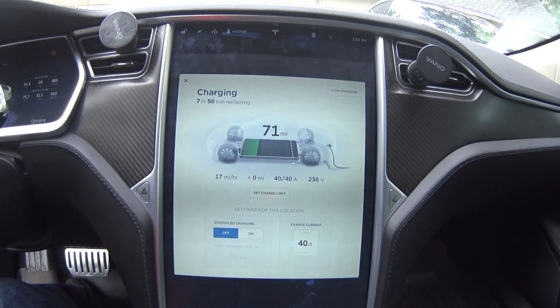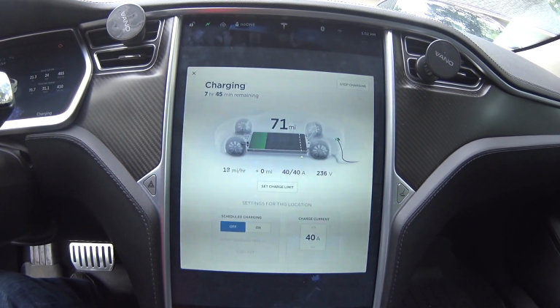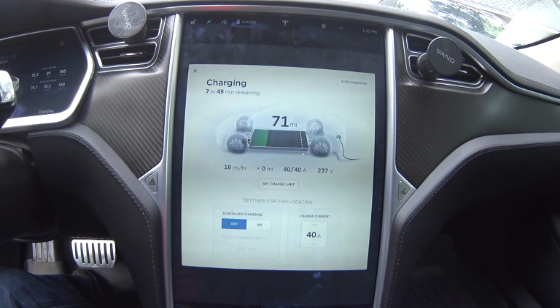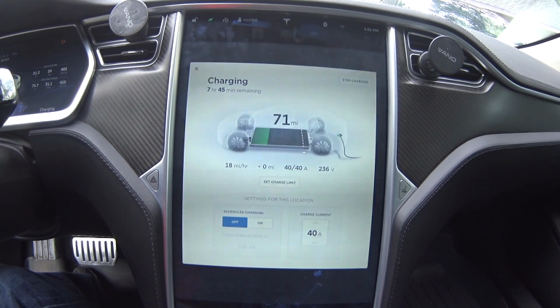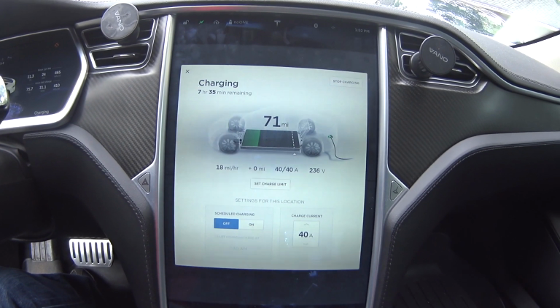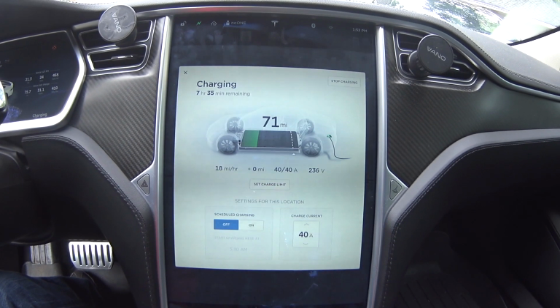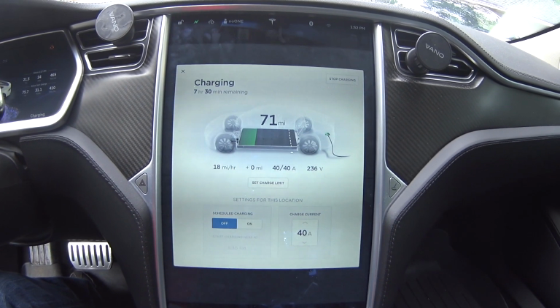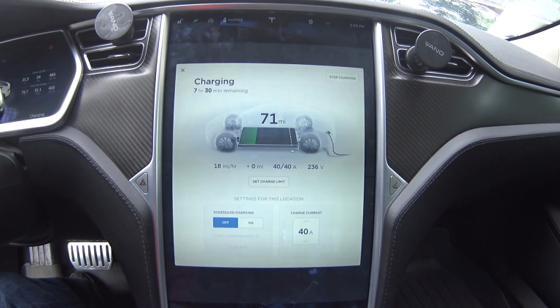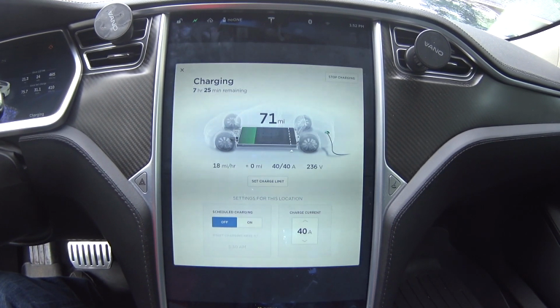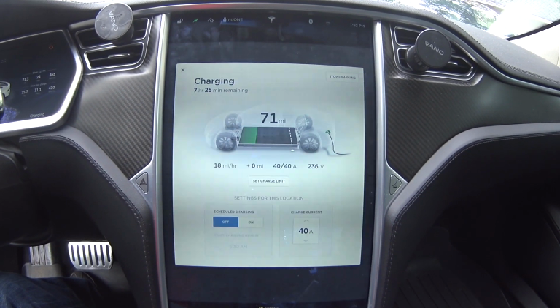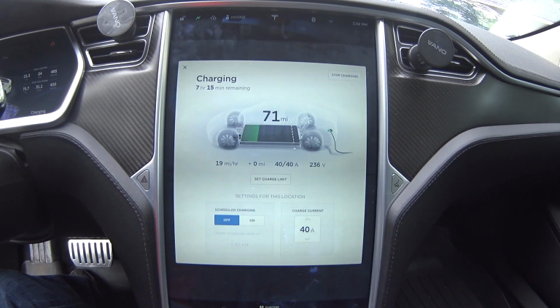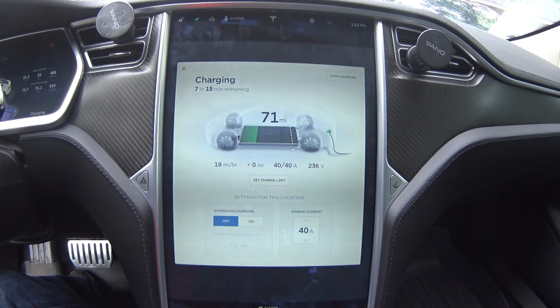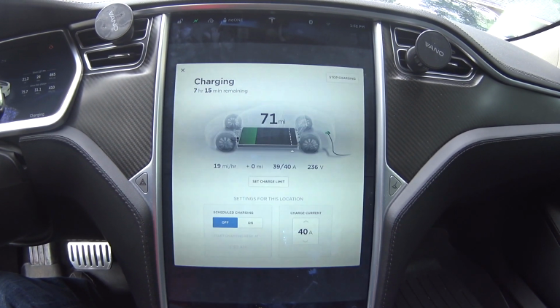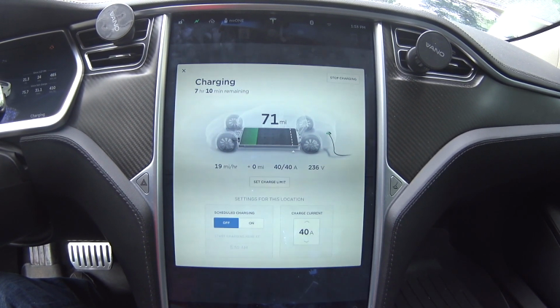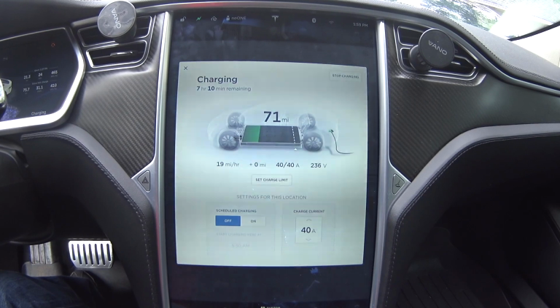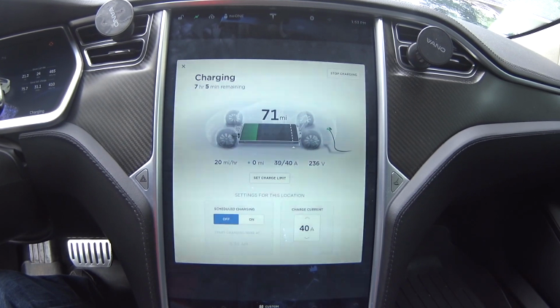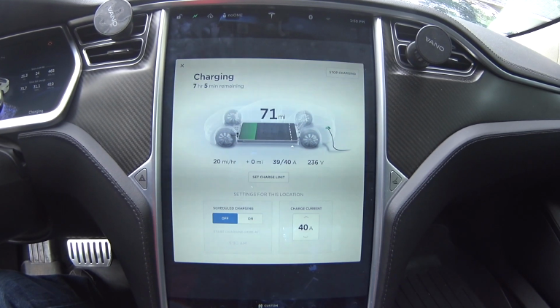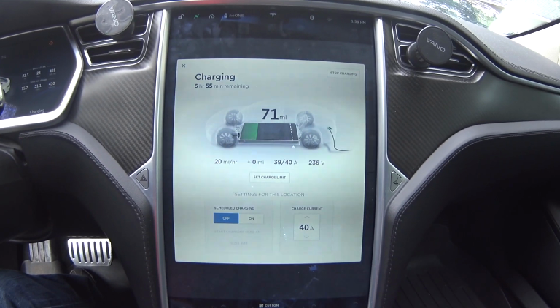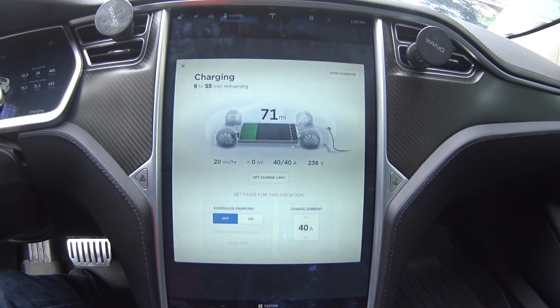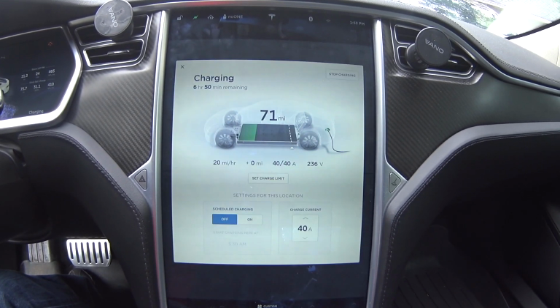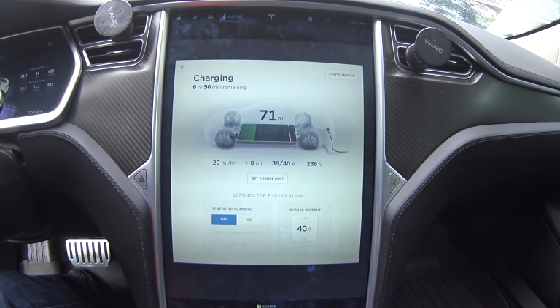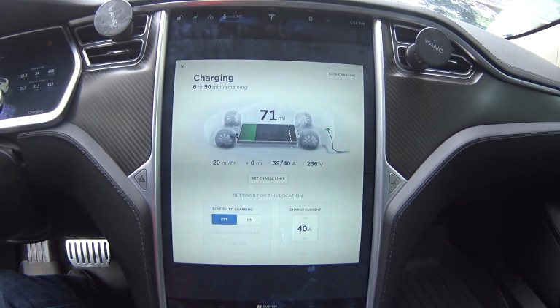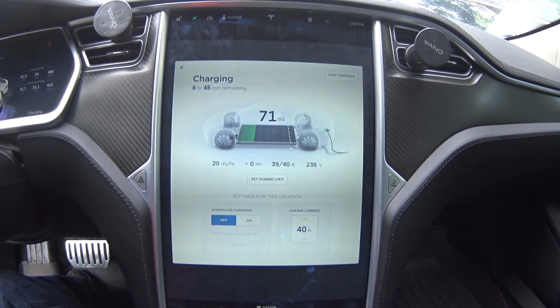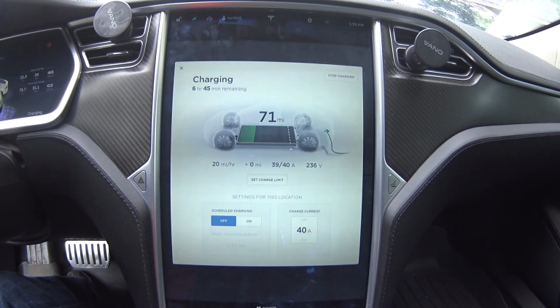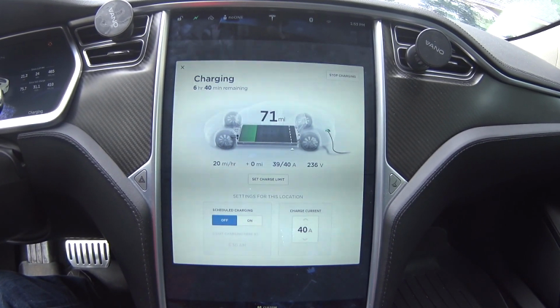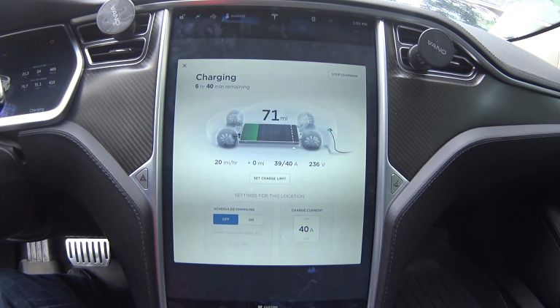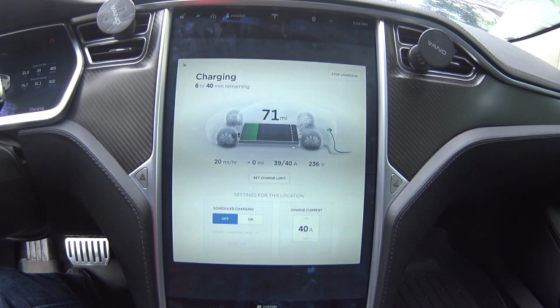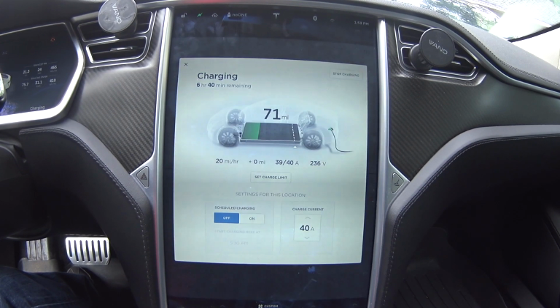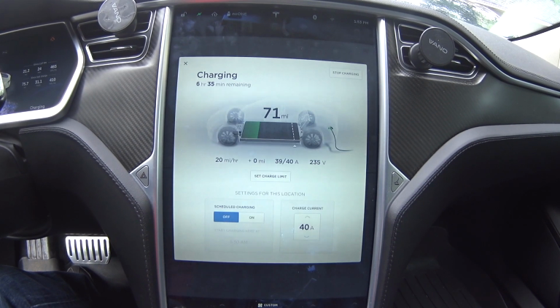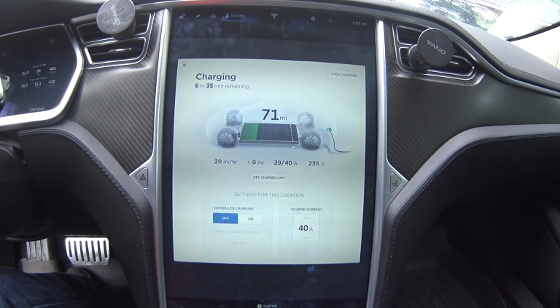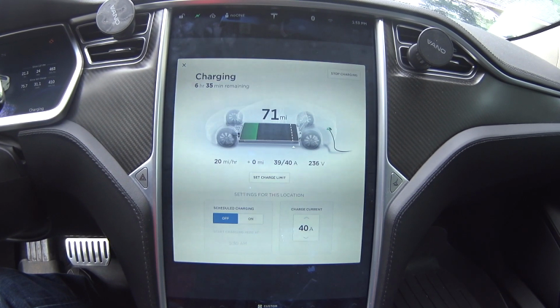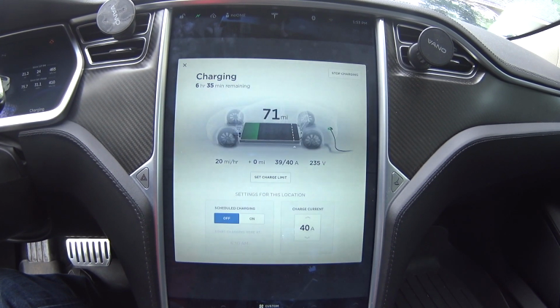After I'm done with the renovation I should have my two high-power wall connectors back, one for each Tesla, and an L14-50 just in case one of the others fail.